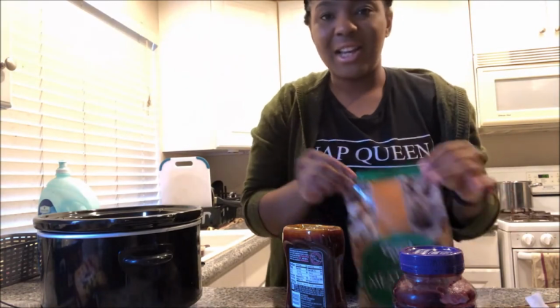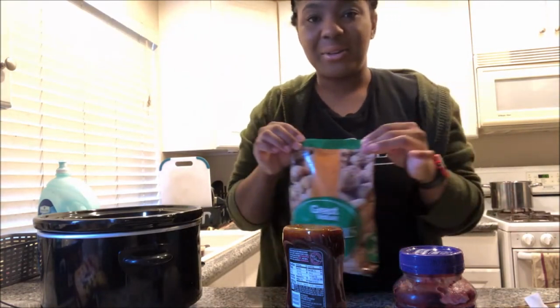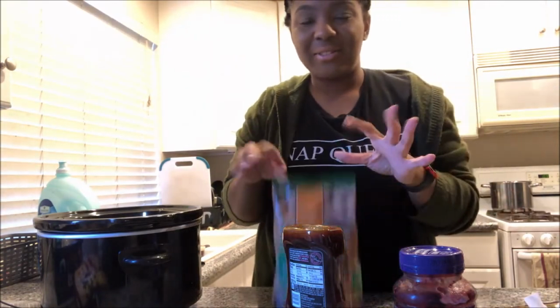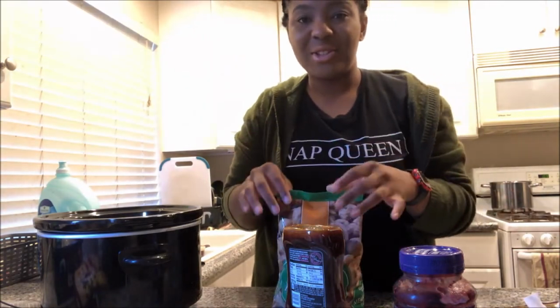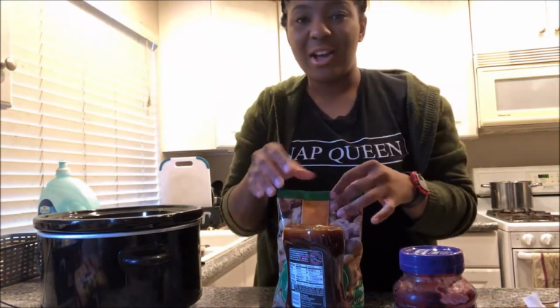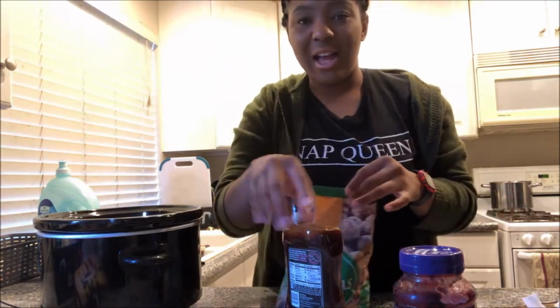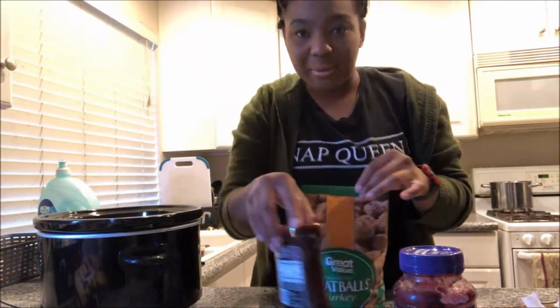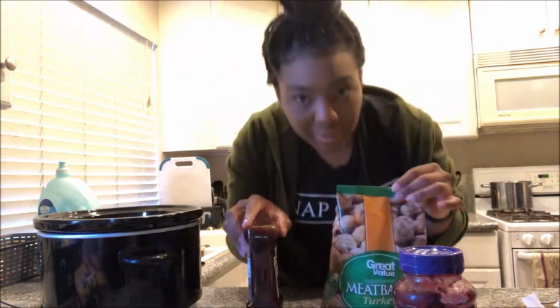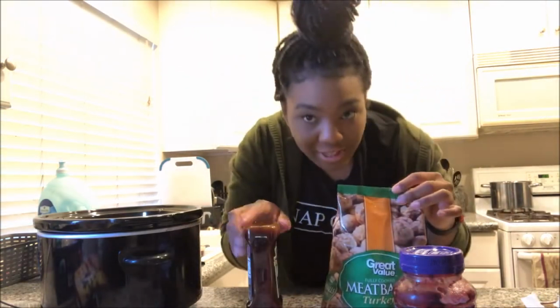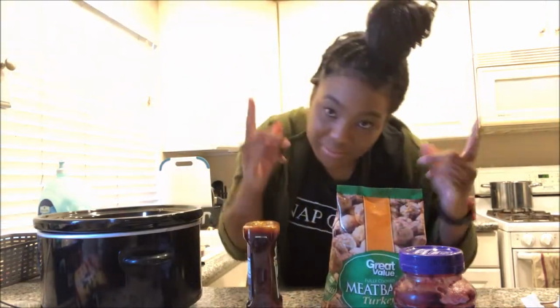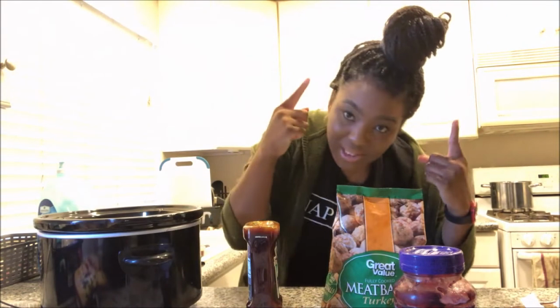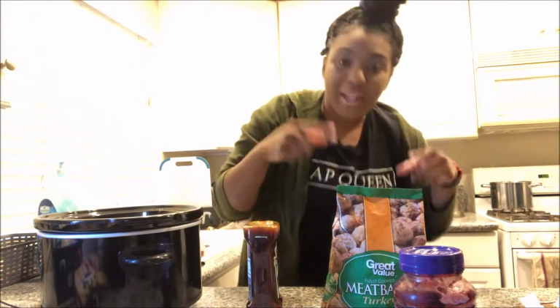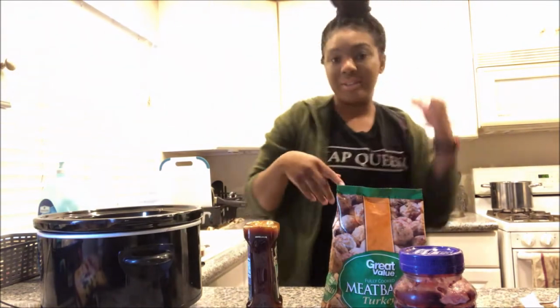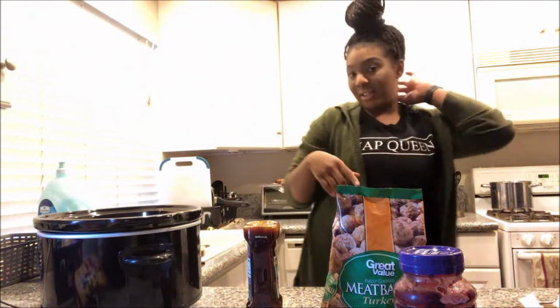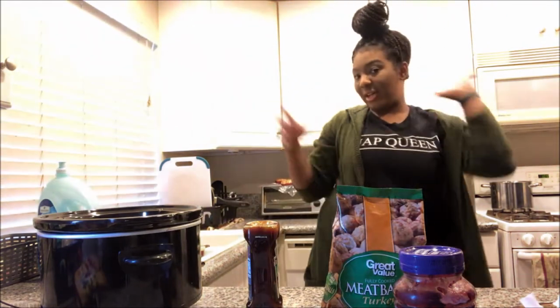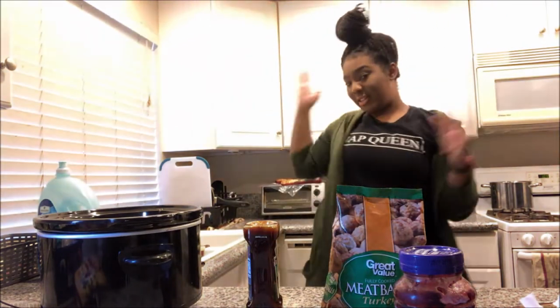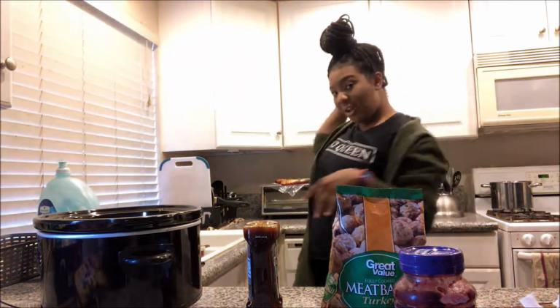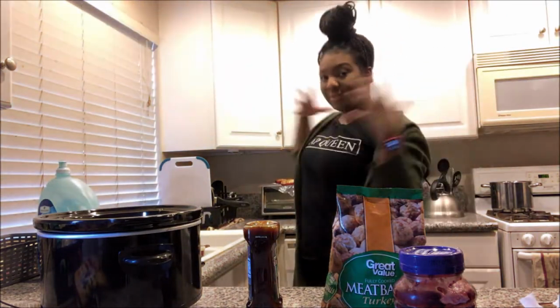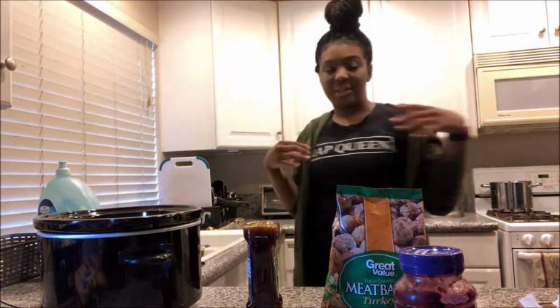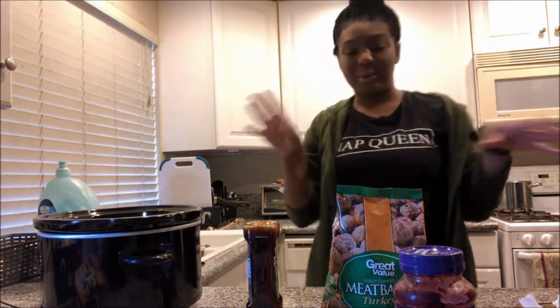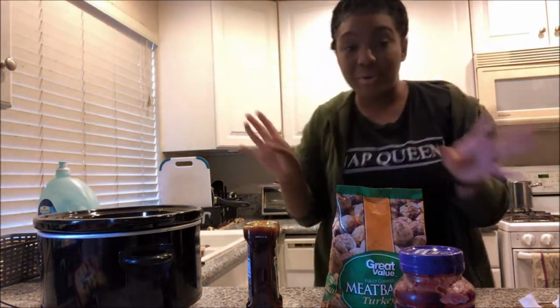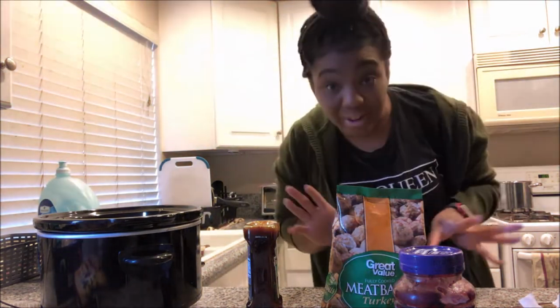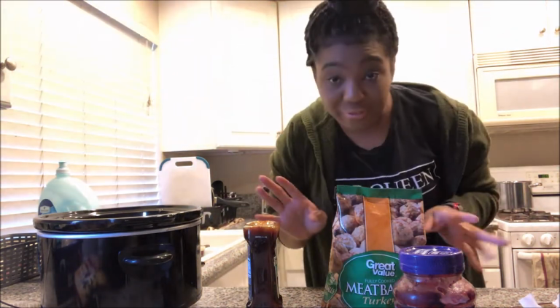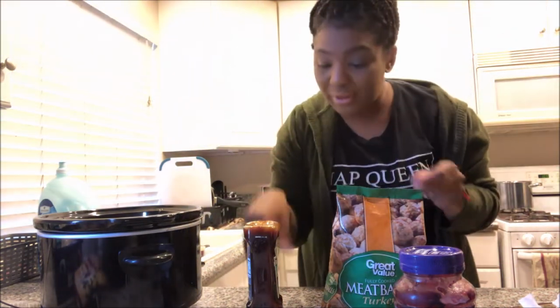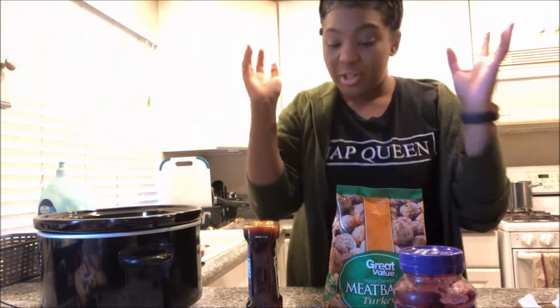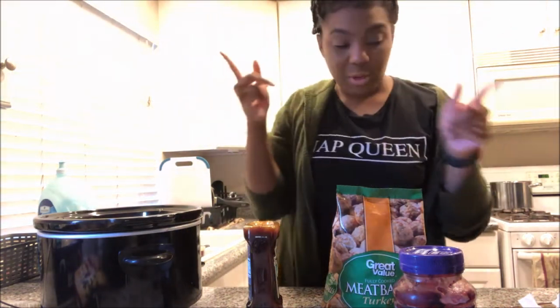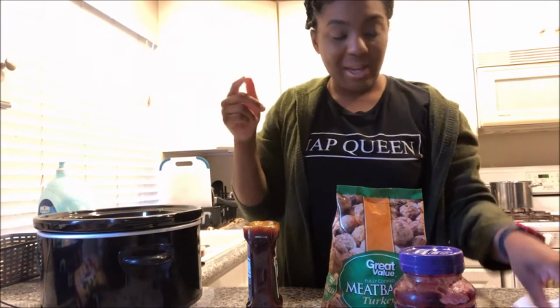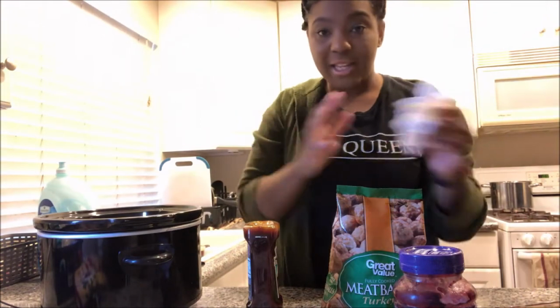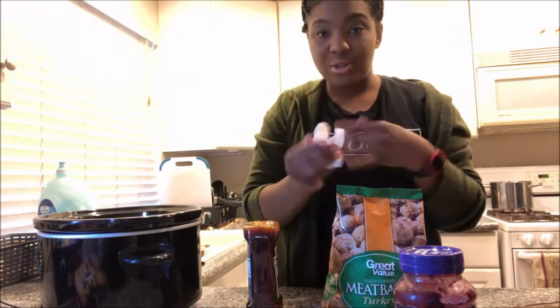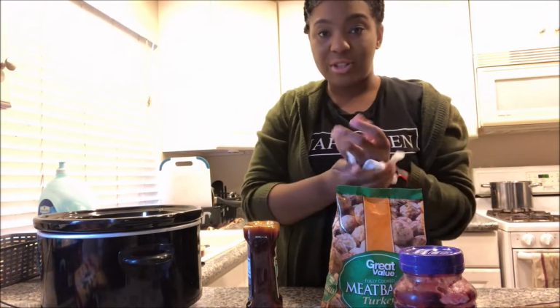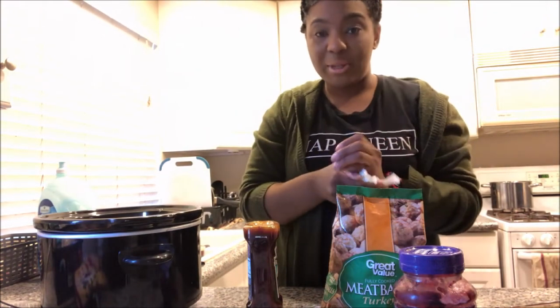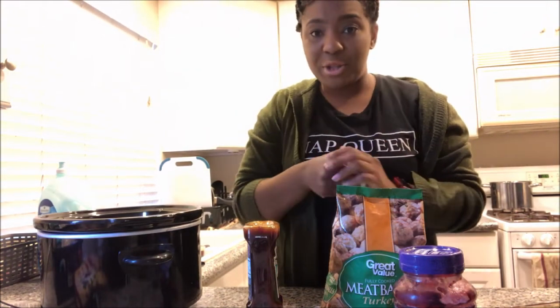So as you saw, I put my hair up — it's up now, no hairs down. We don't want hair in our food. Just washed my hands as you just saw me do.